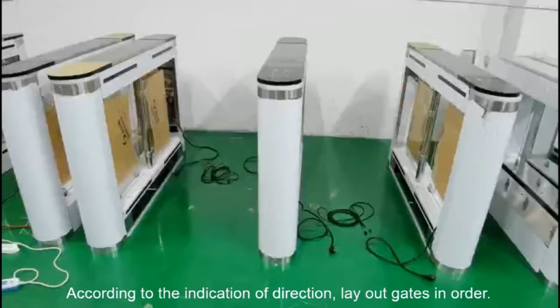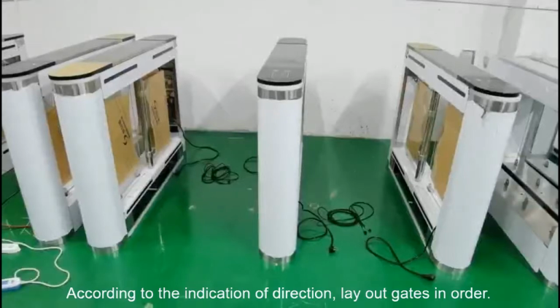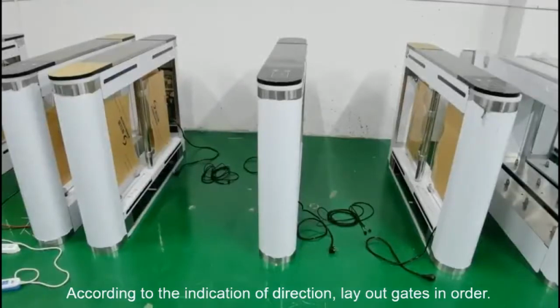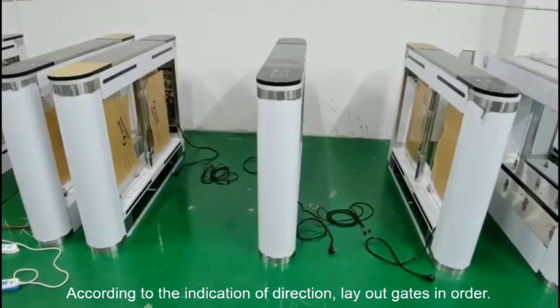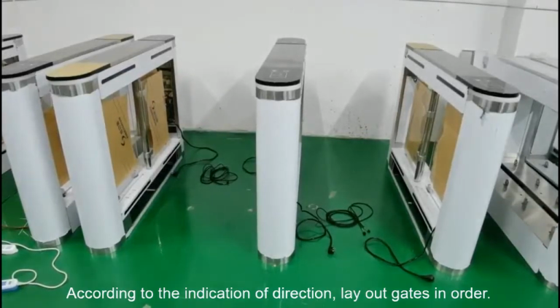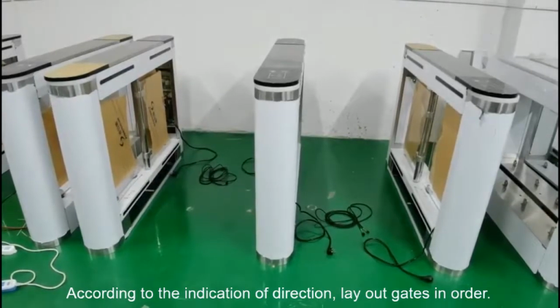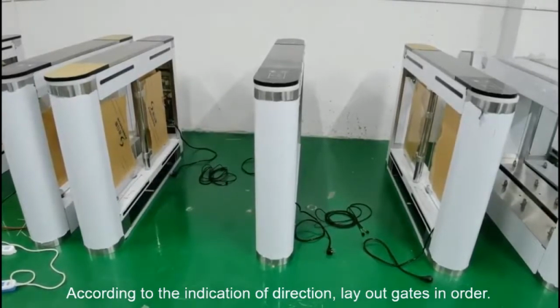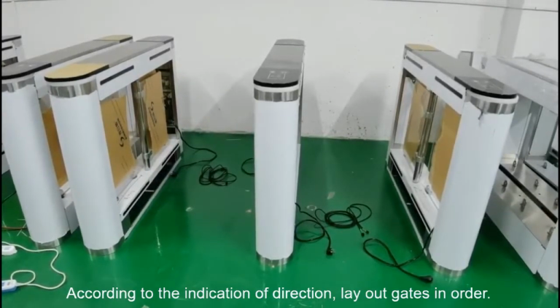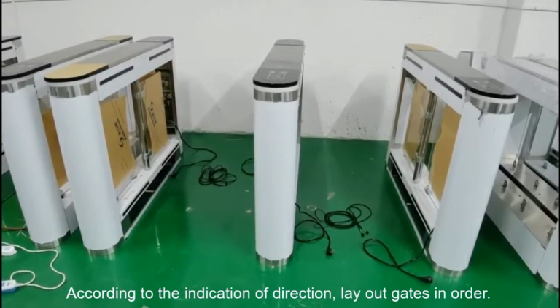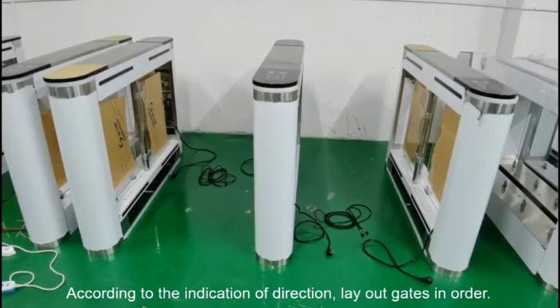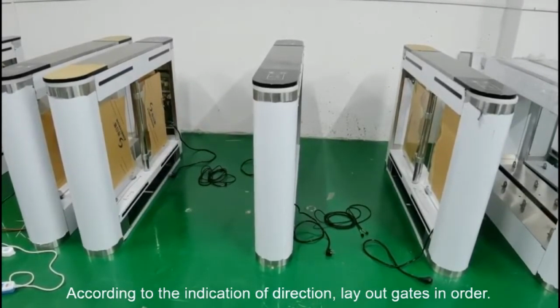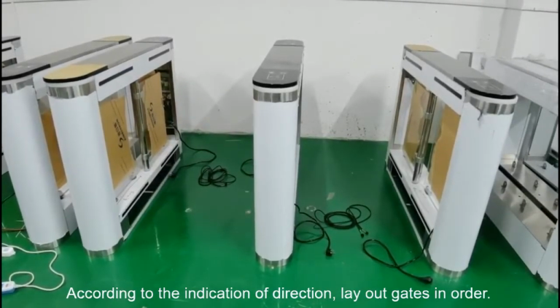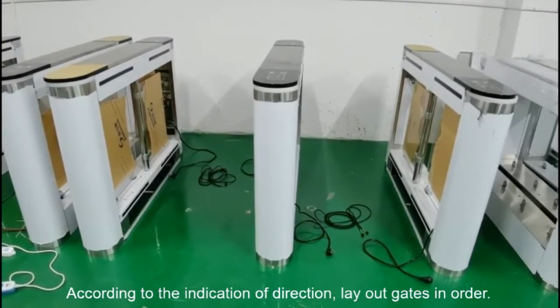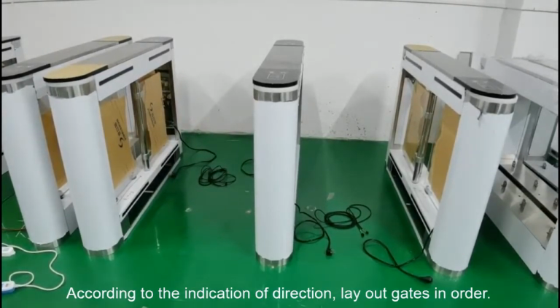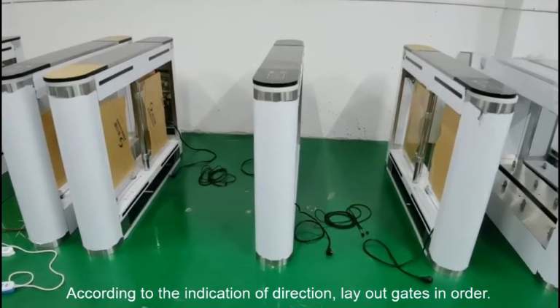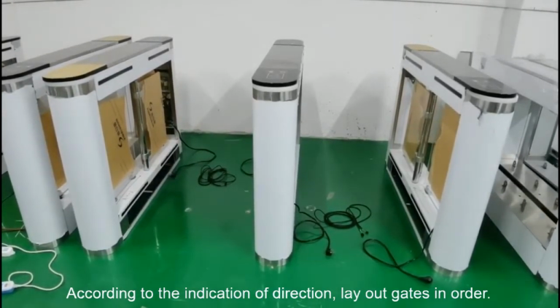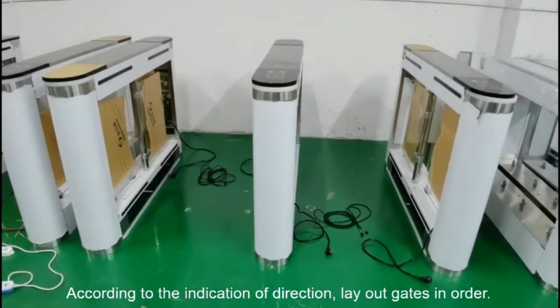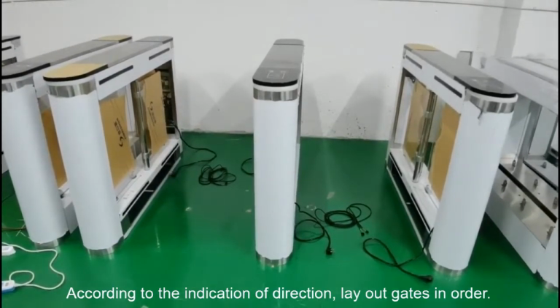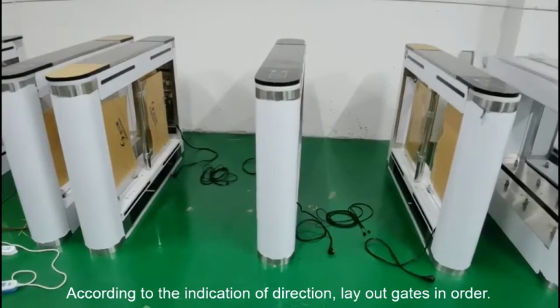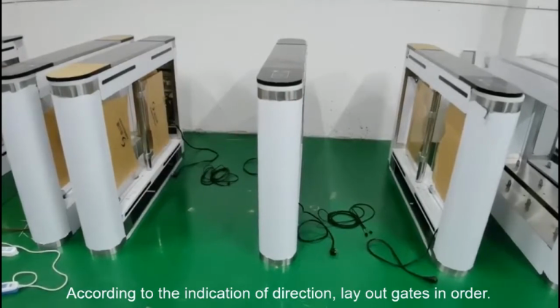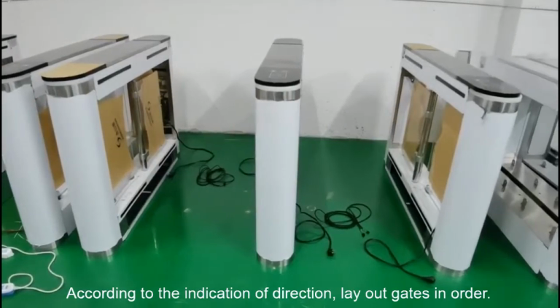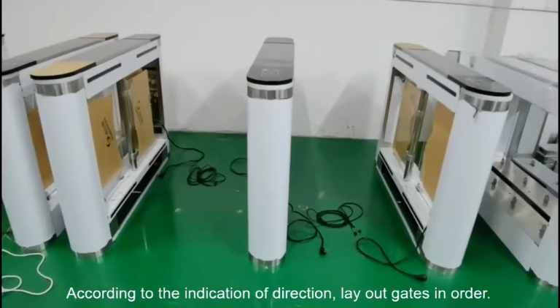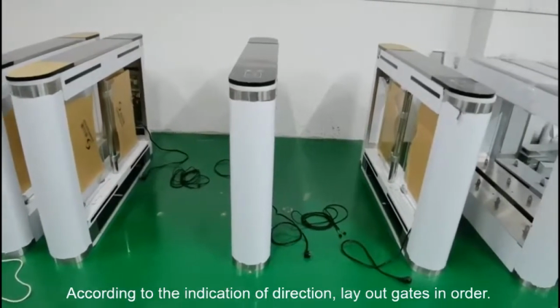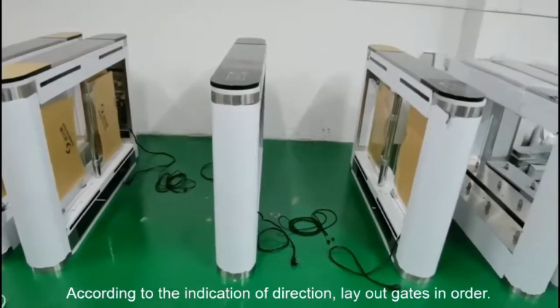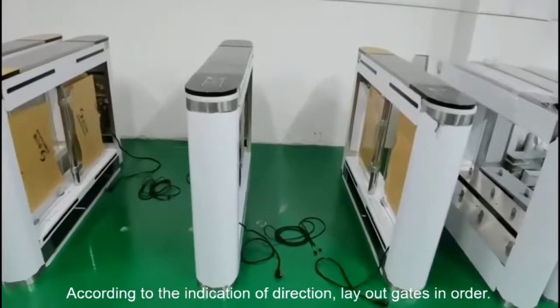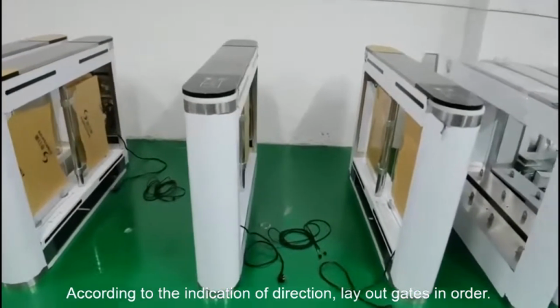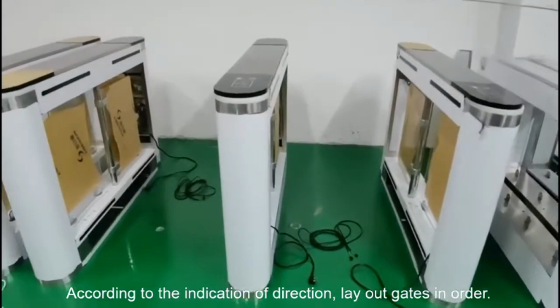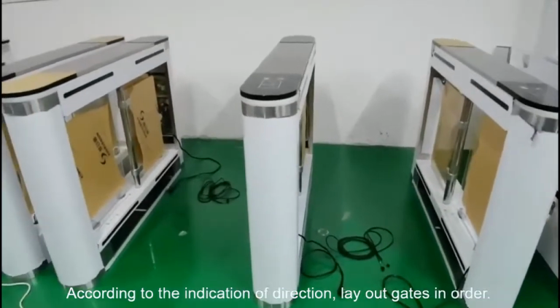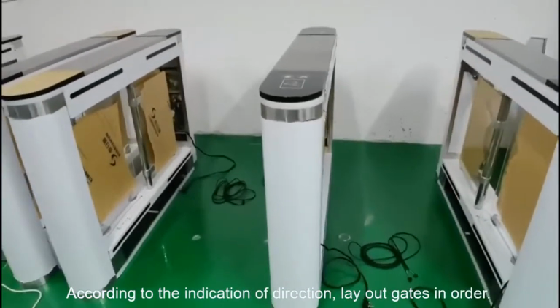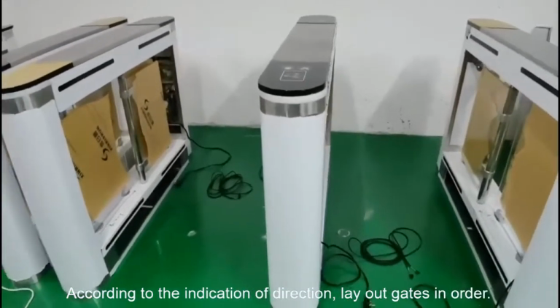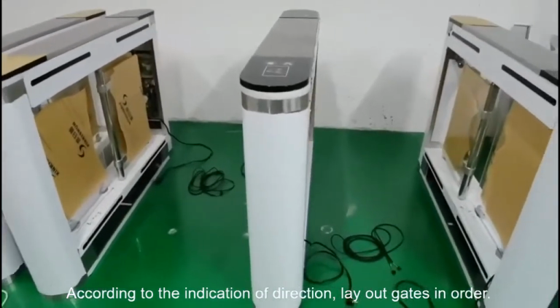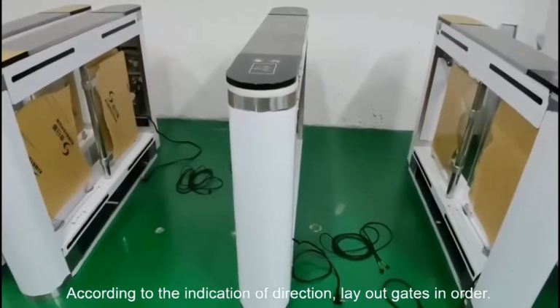Hi, this is Keith from Lambo. Glad to show you our B0A string barricade here. As we can see, there are two single cords on each side and one double cord in the middle.